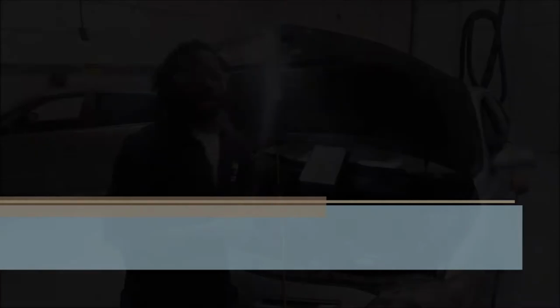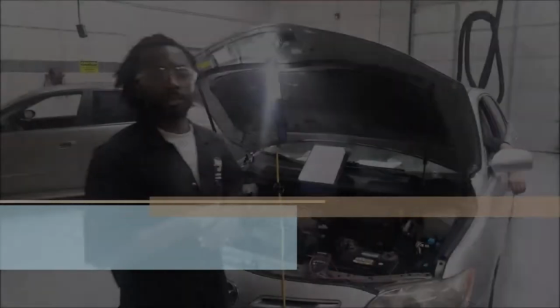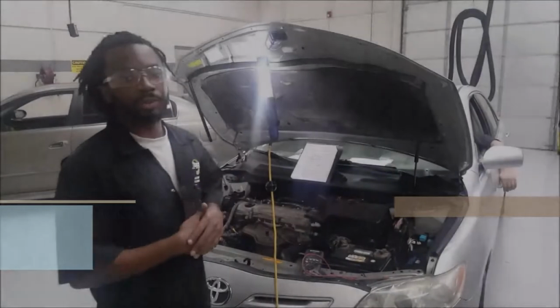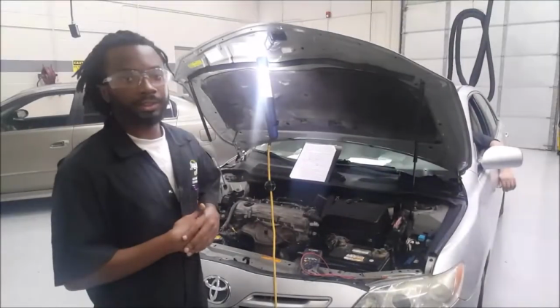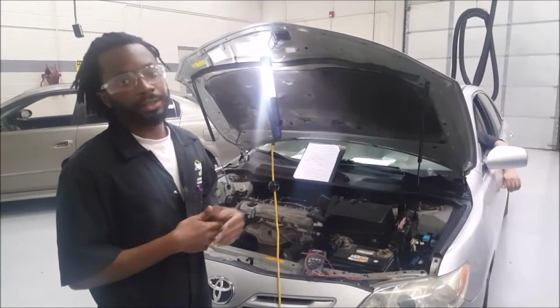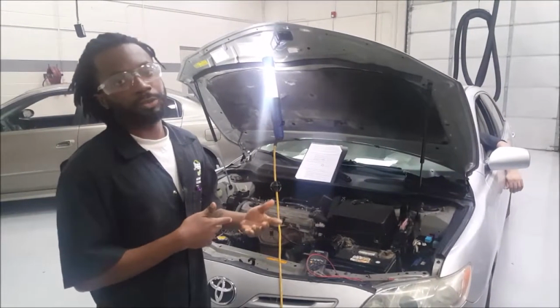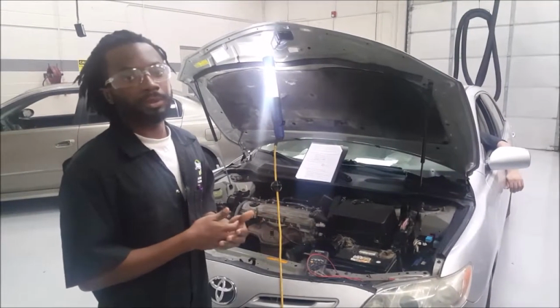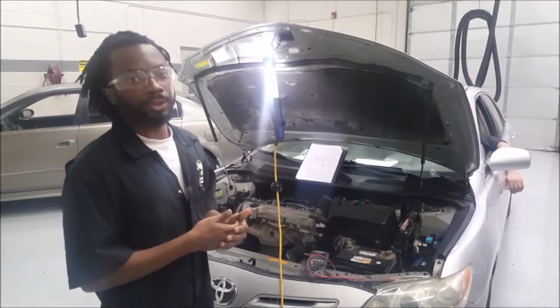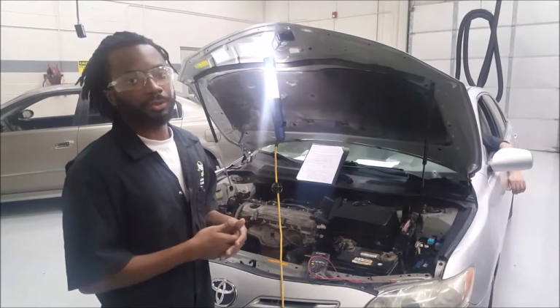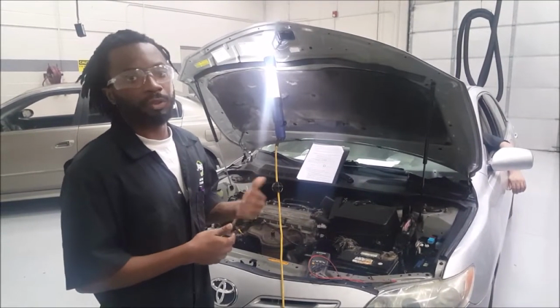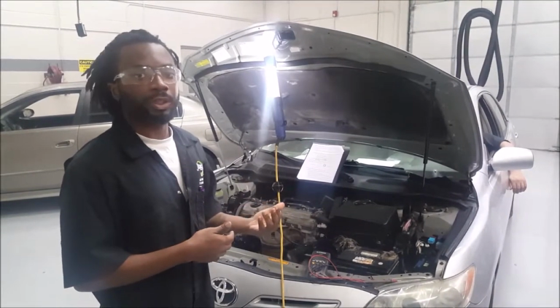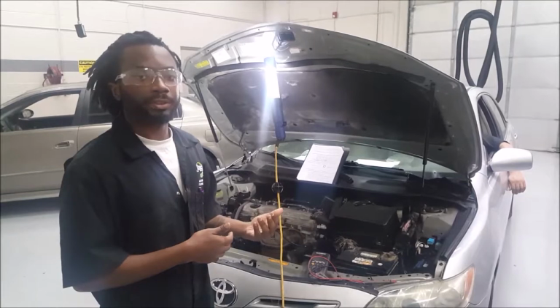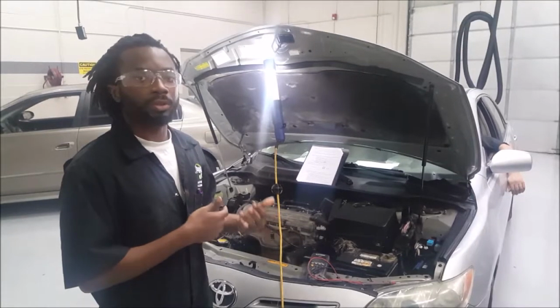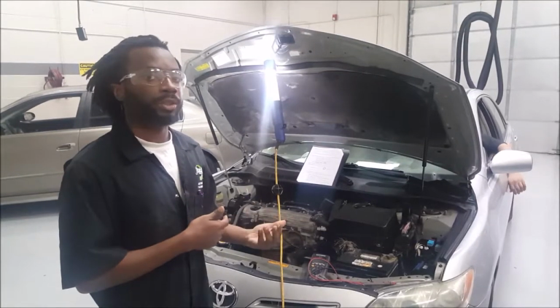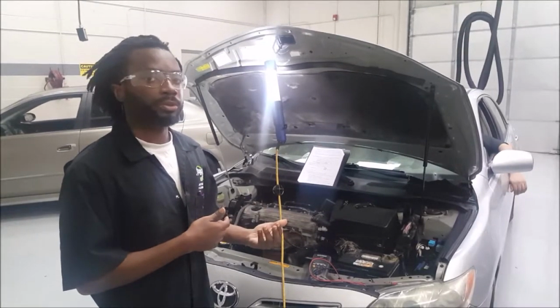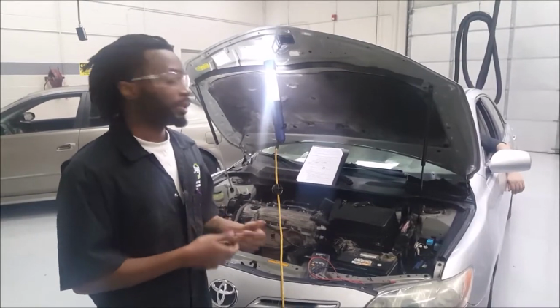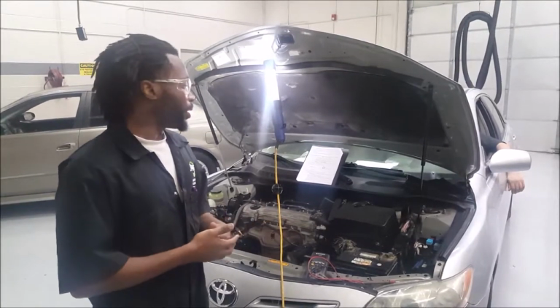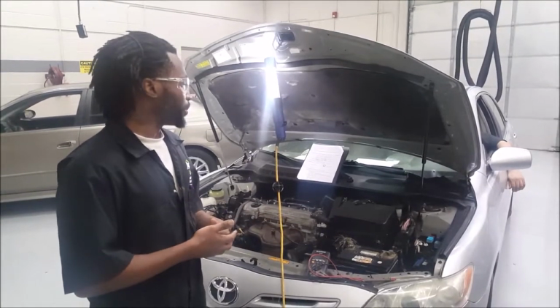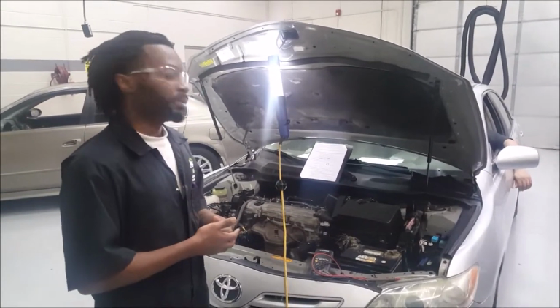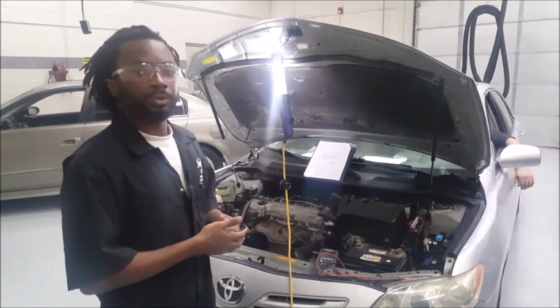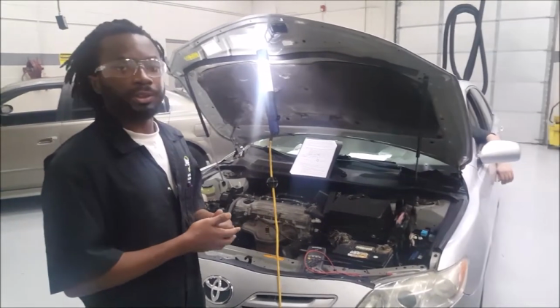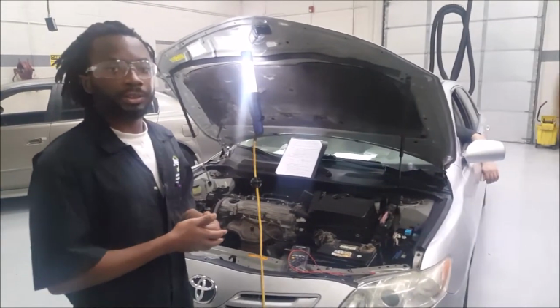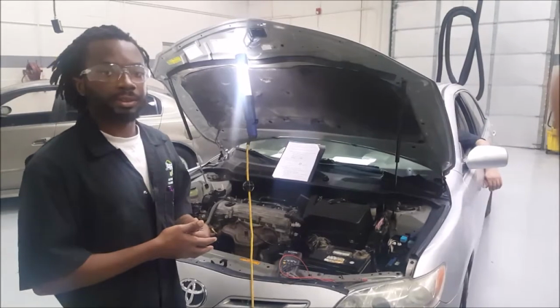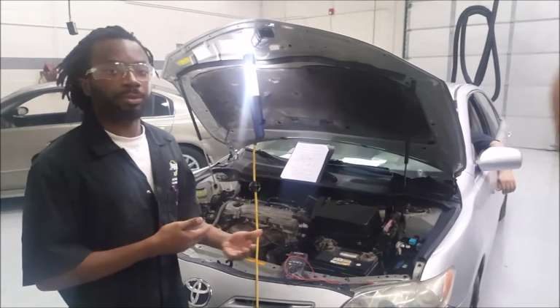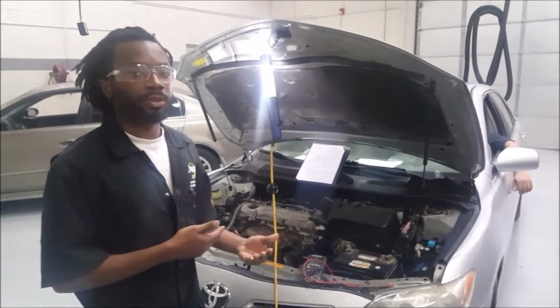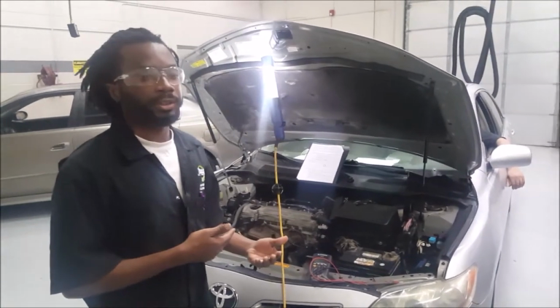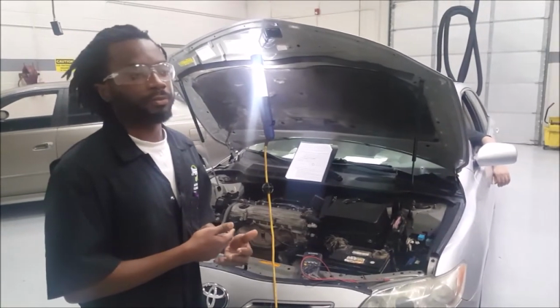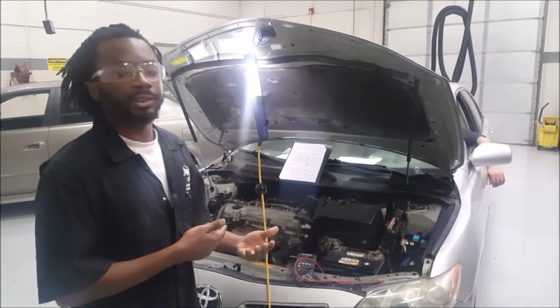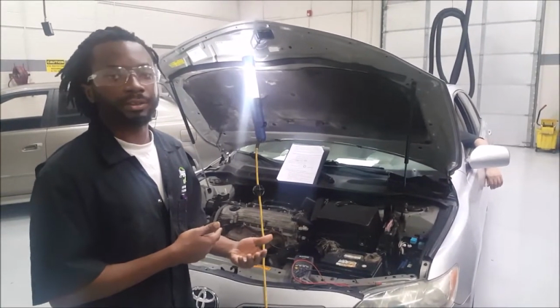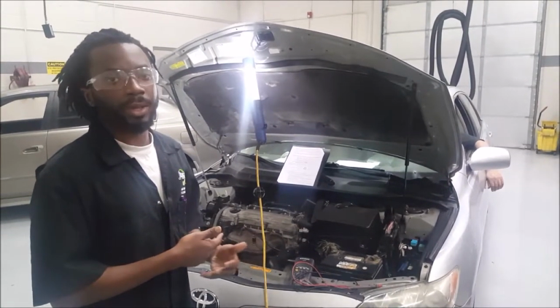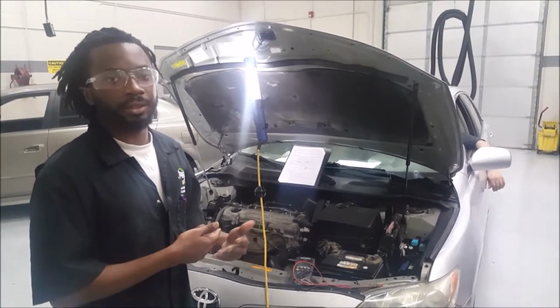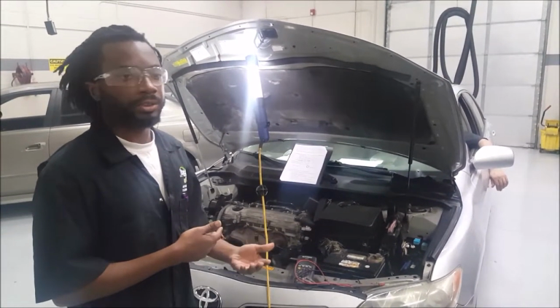Hi, I'm Elry with JTEC and today we're going to be demonstrating how to do a voltage drop test on battery cables. The reason we do this is to test the cables for excessive resistance or a bad connection.